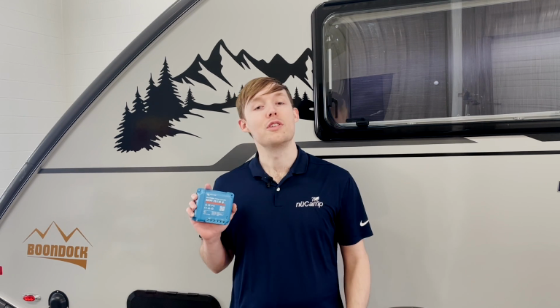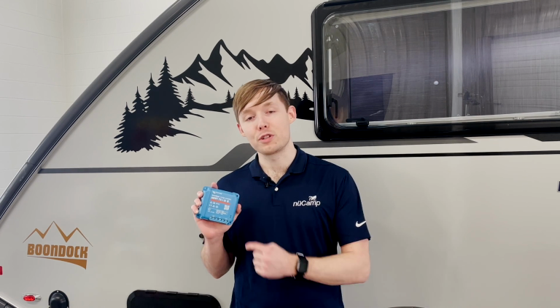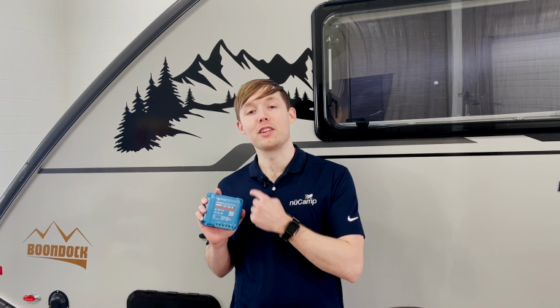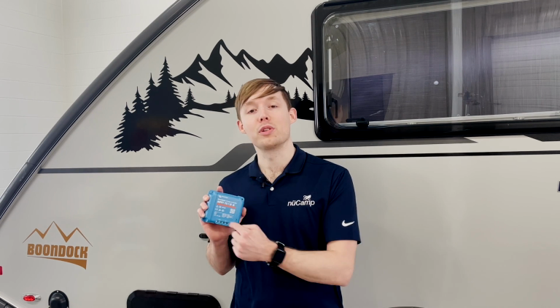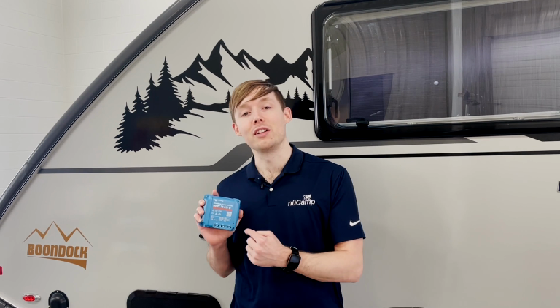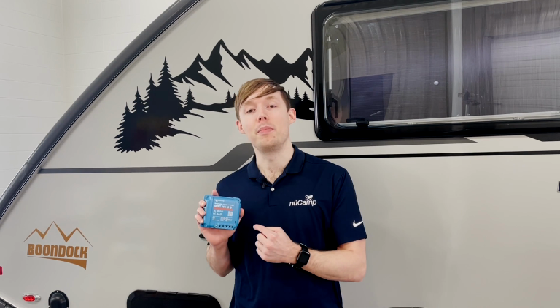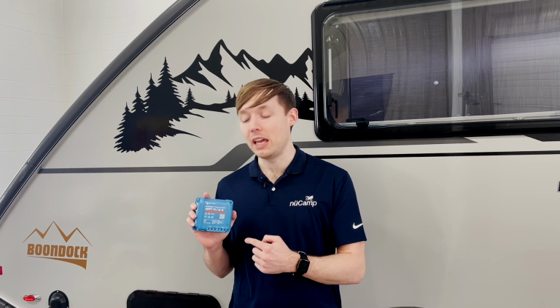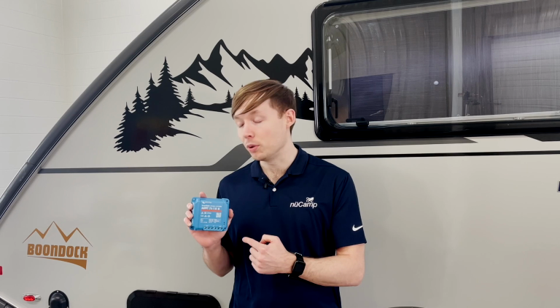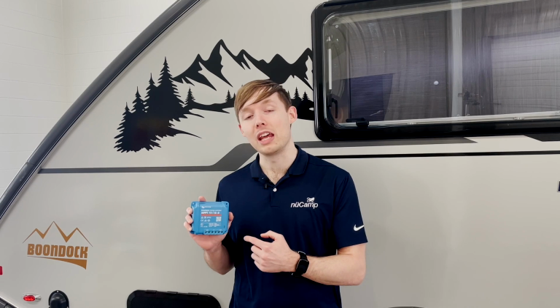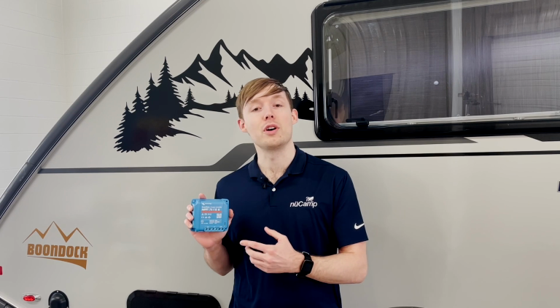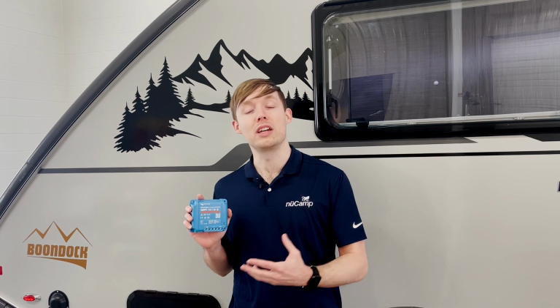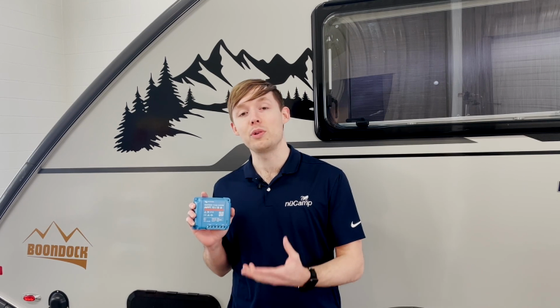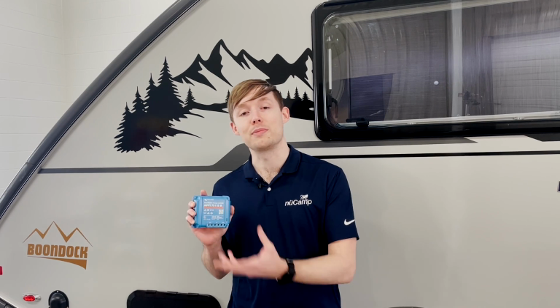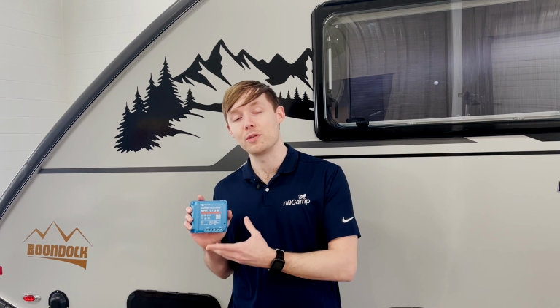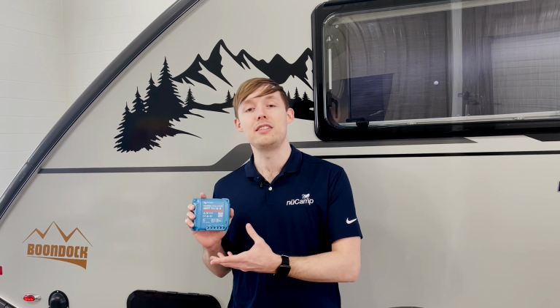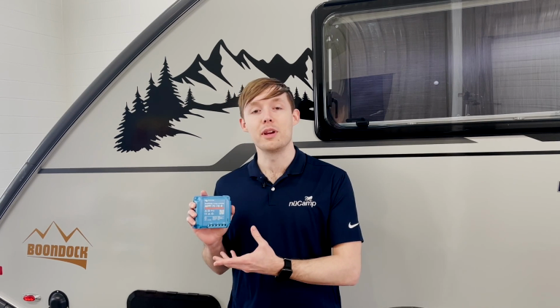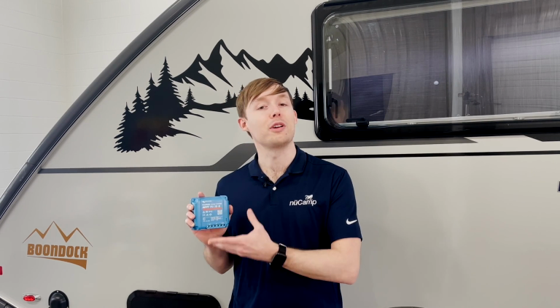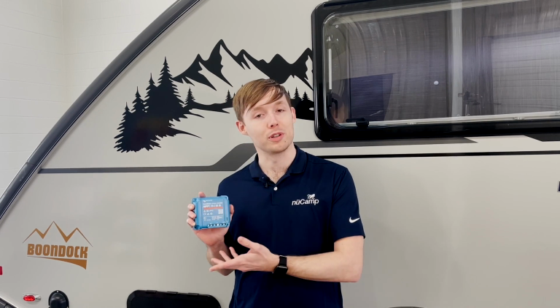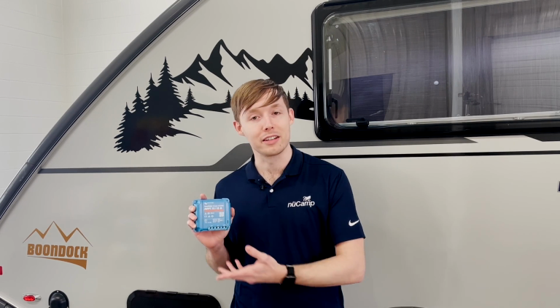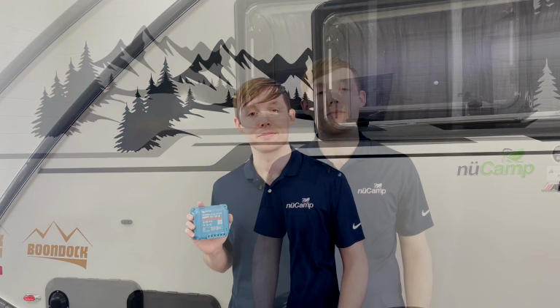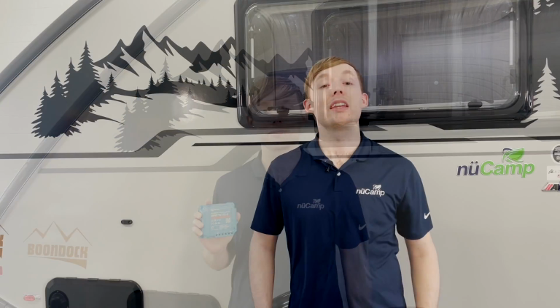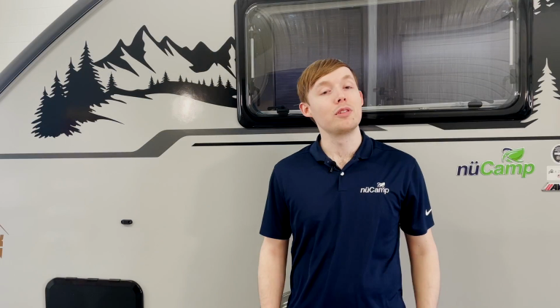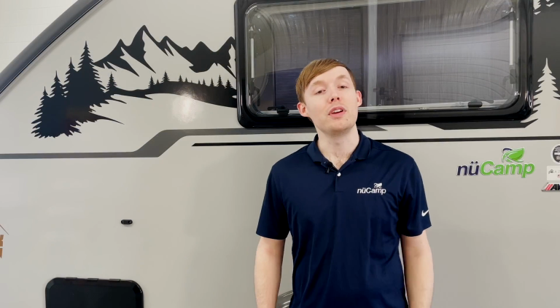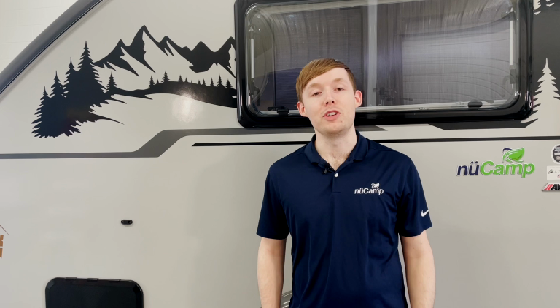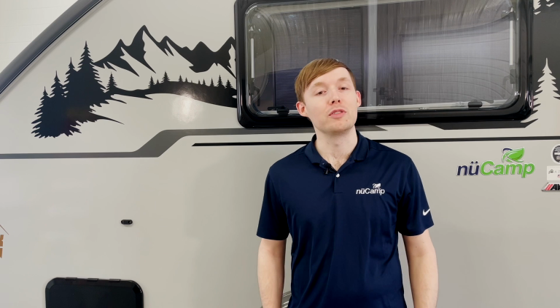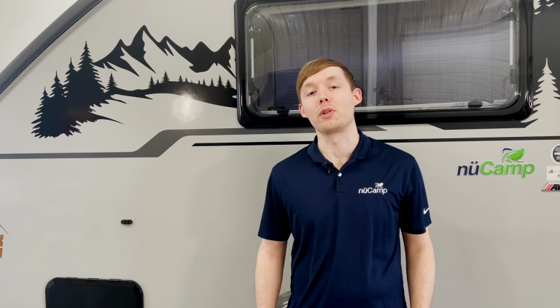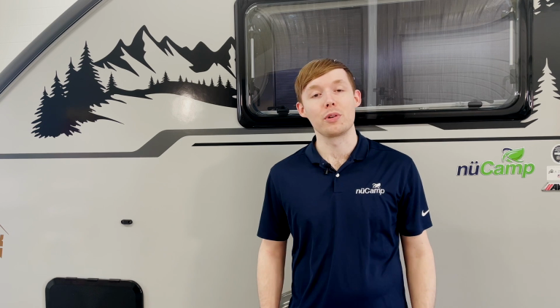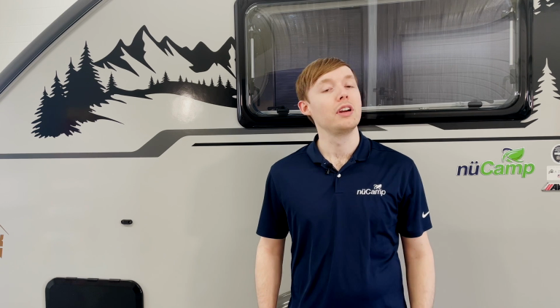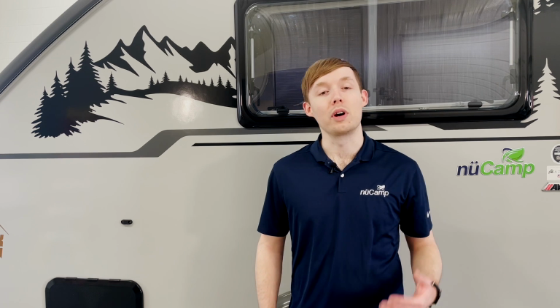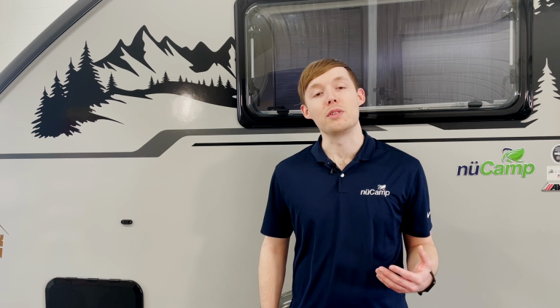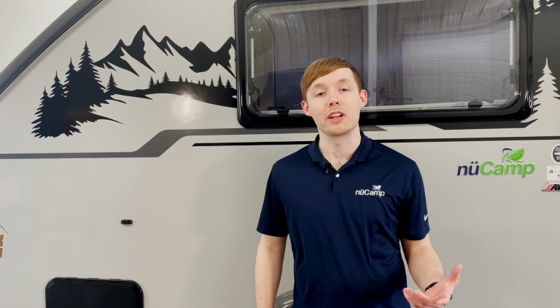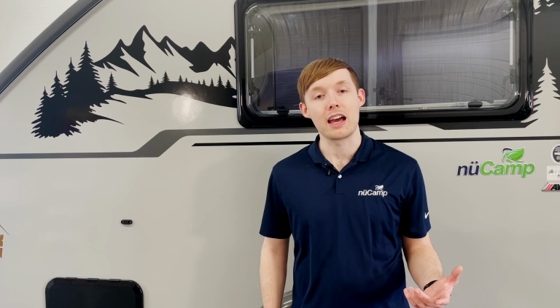There's no display on the controller itself, but it is Bluetooth enabled, so you can connect to it with a smartphone to see information about your solar intake. In order to view the information coming from your solar controller, you'll want to download the Victron Connect app.